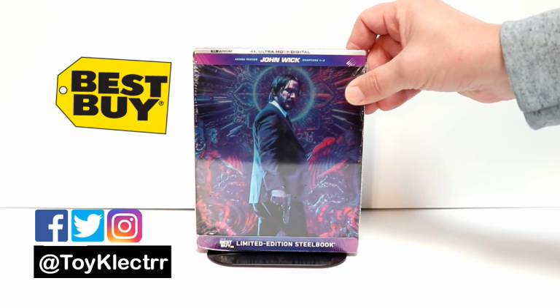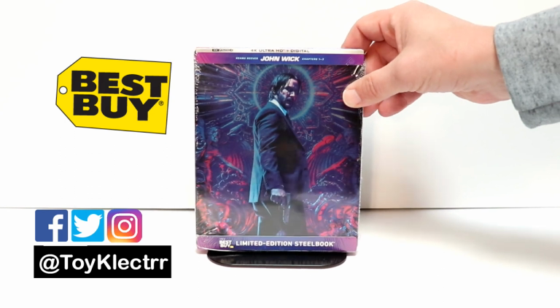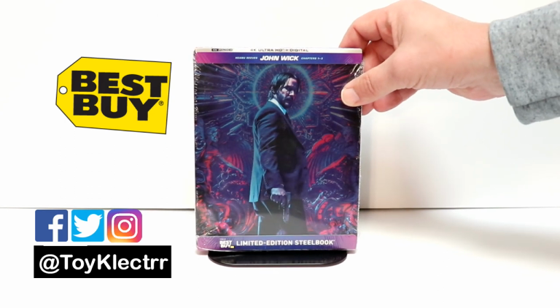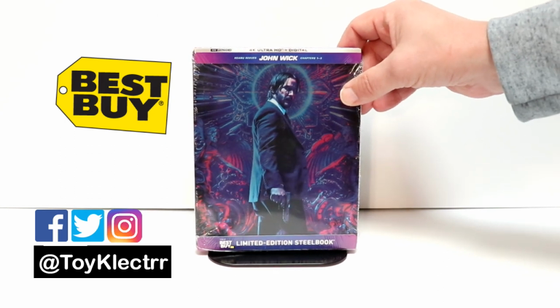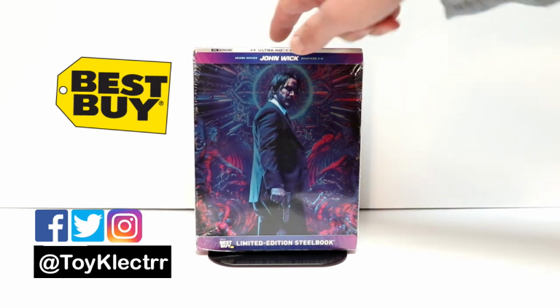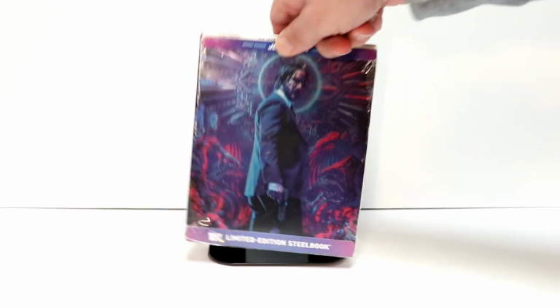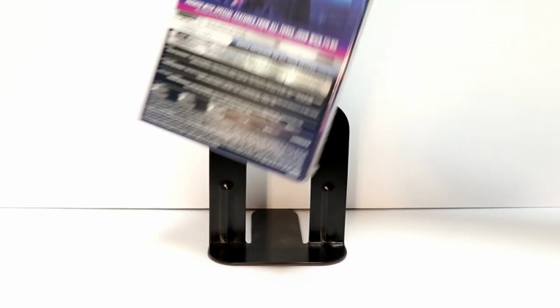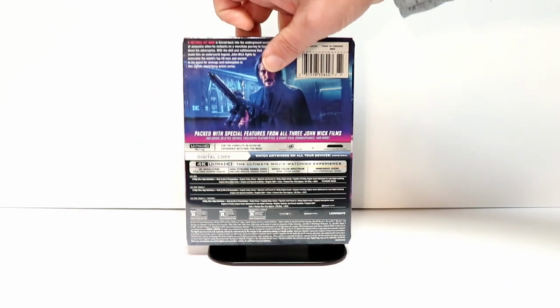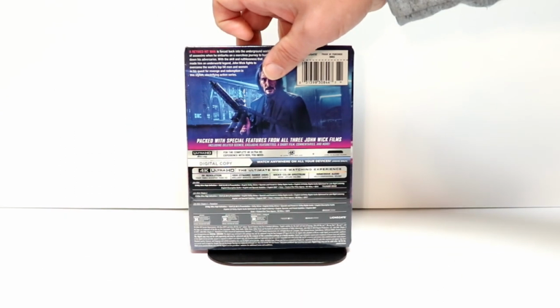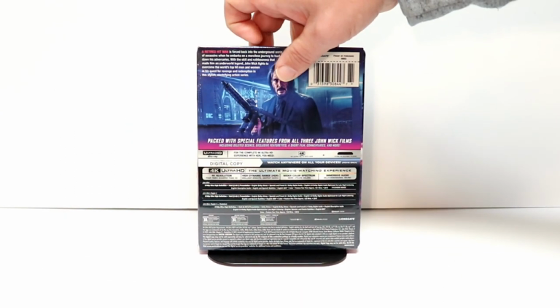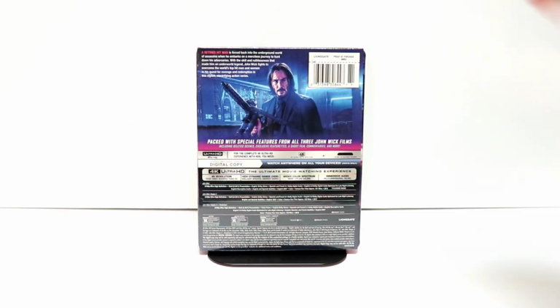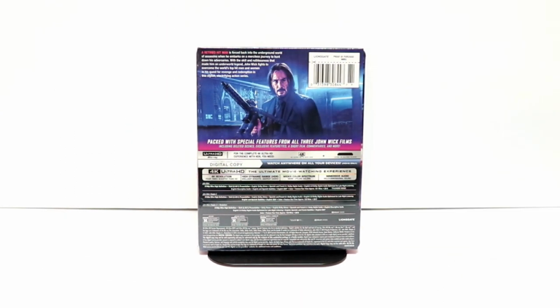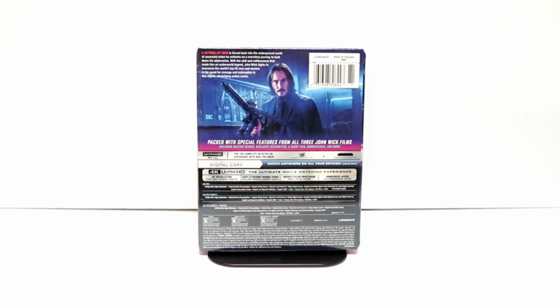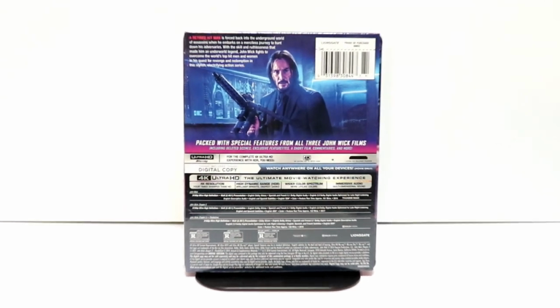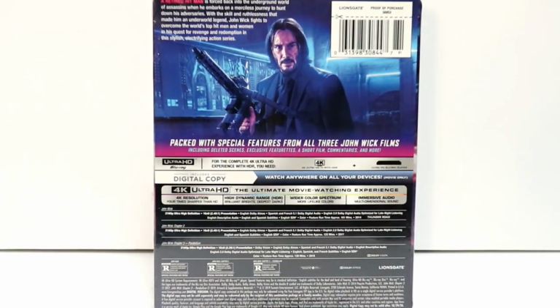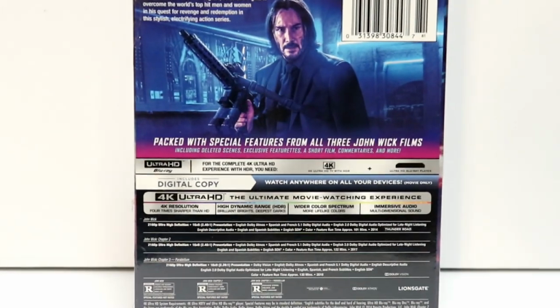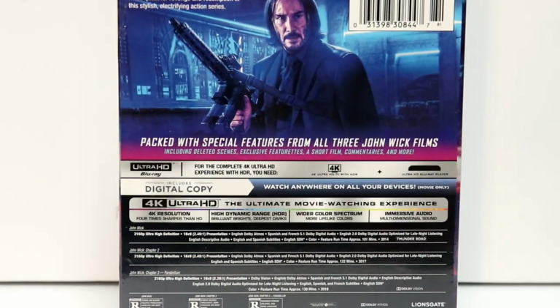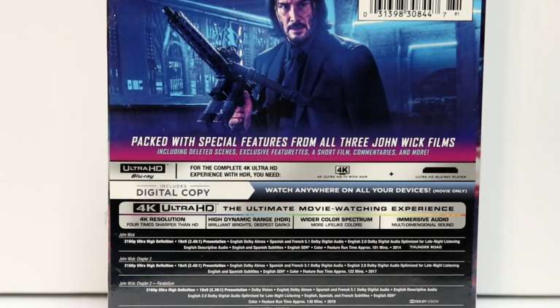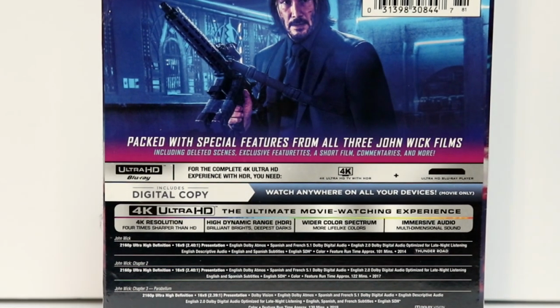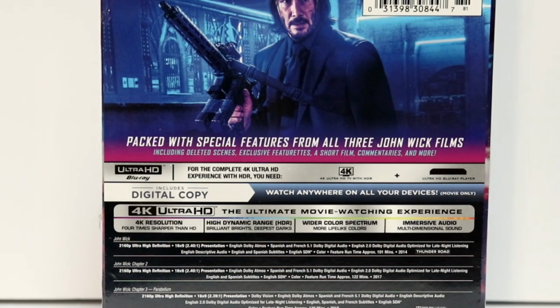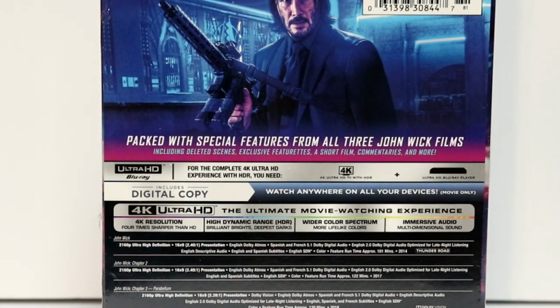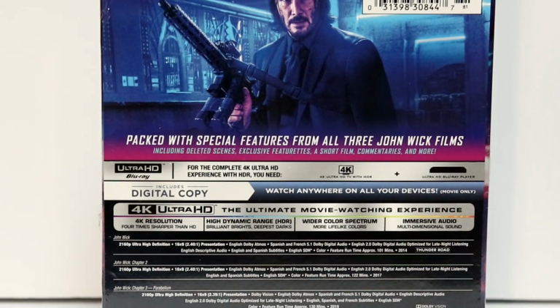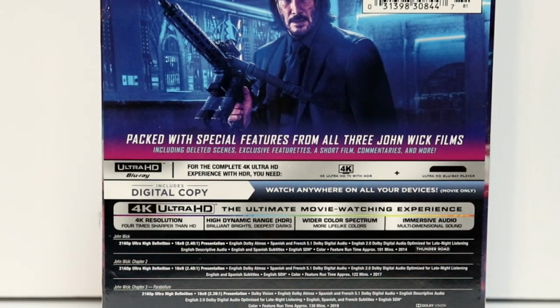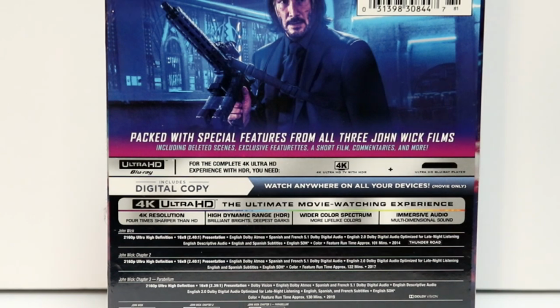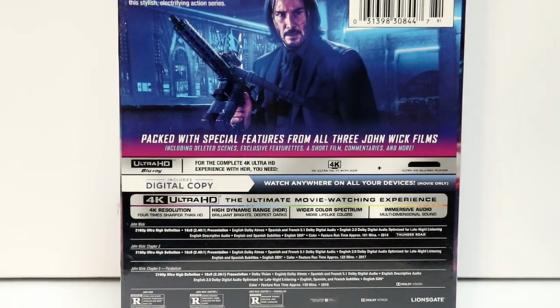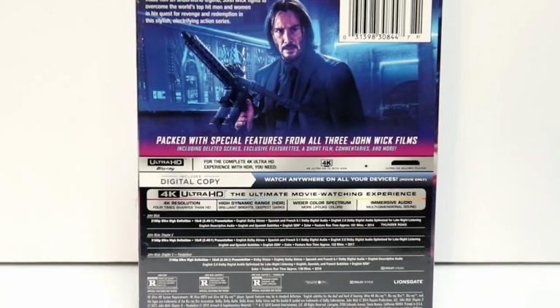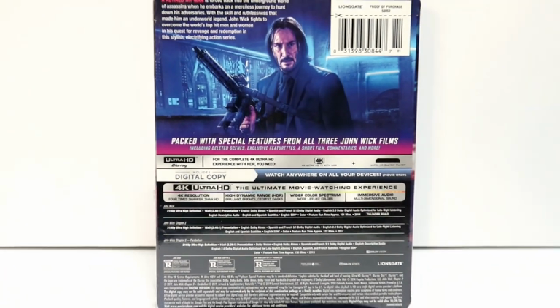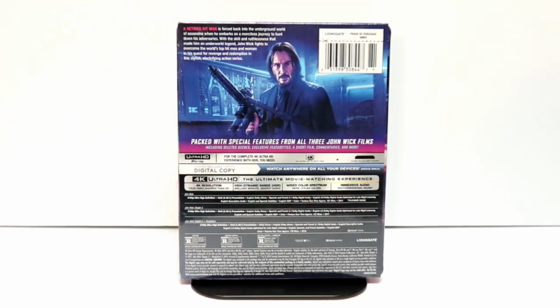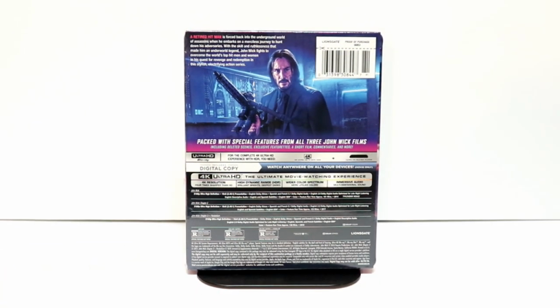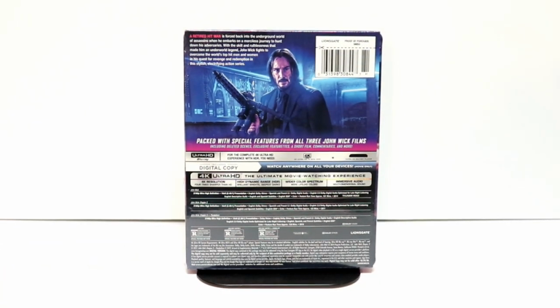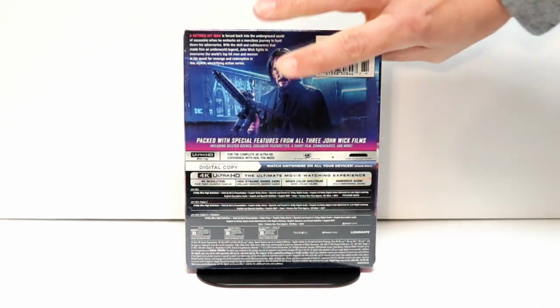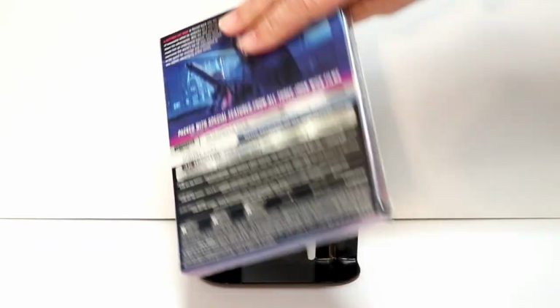Really nice cover here. And here's the back. If you'd like to check out all these special features, you can do so. I'm going to go ahead and remove this from the wrapper and we can take a closer look at this artwork.